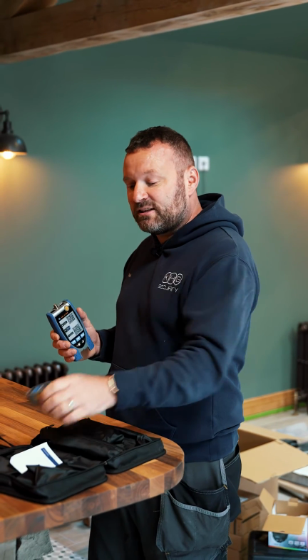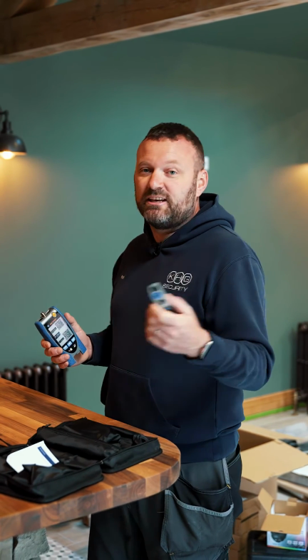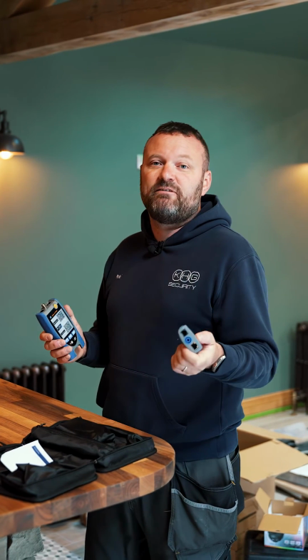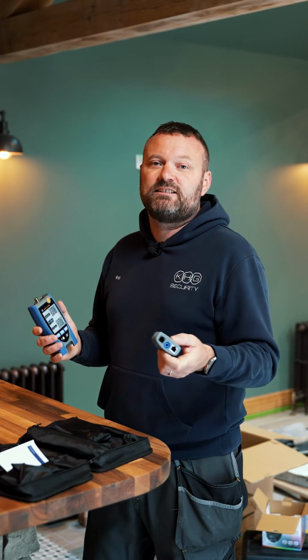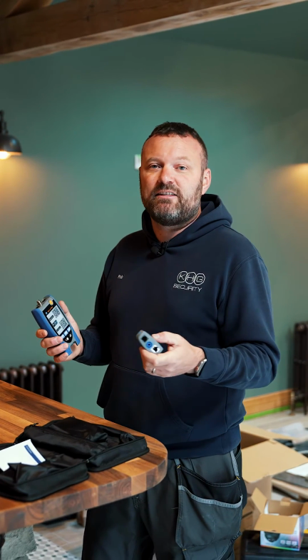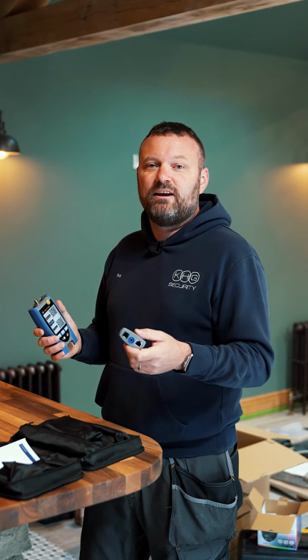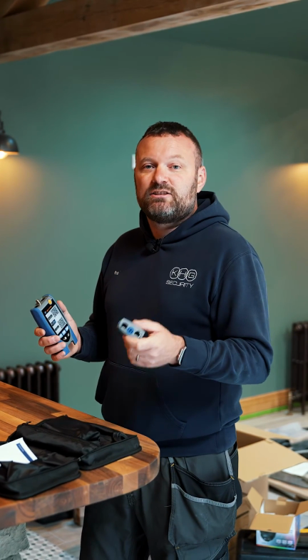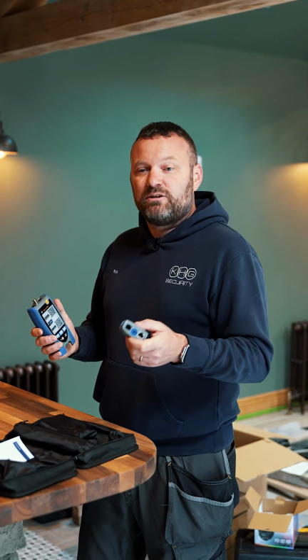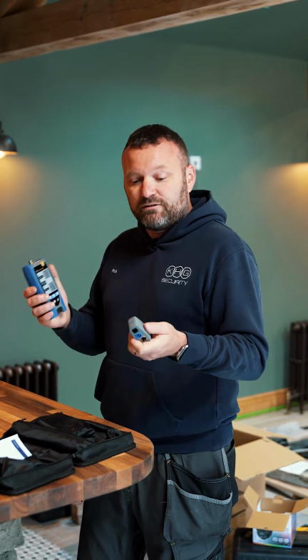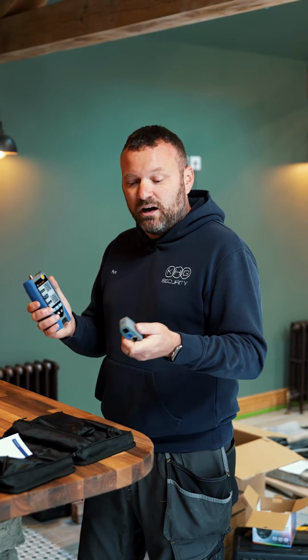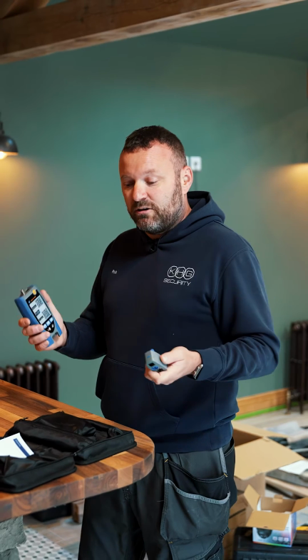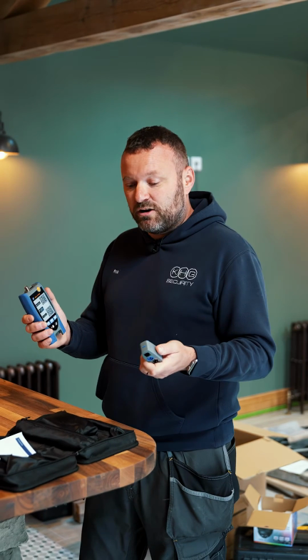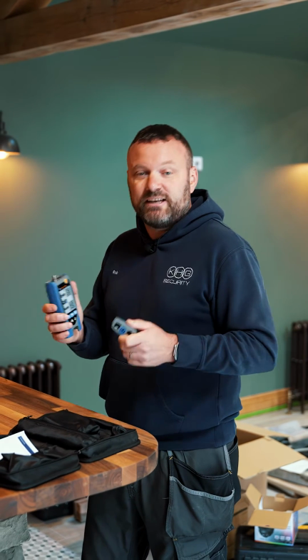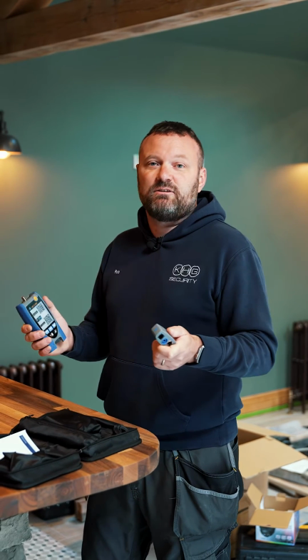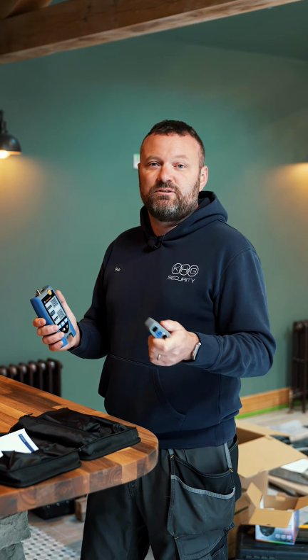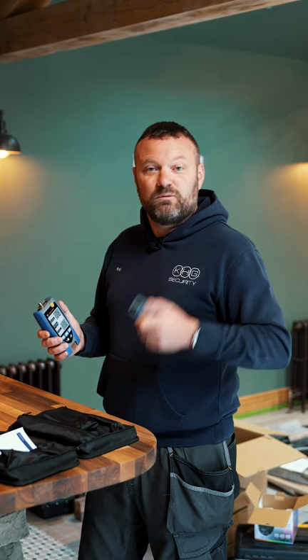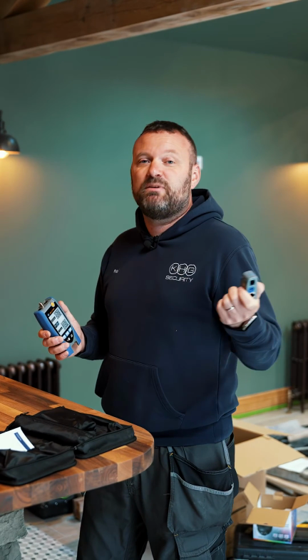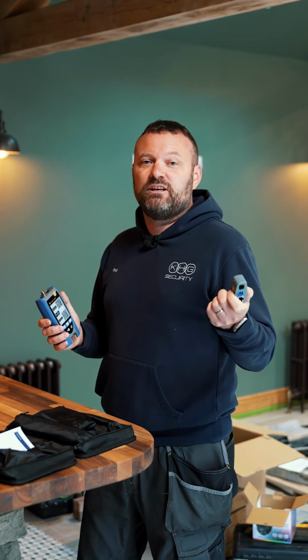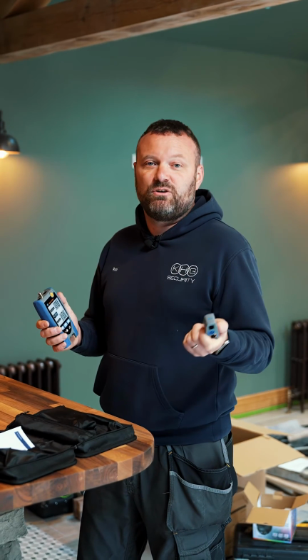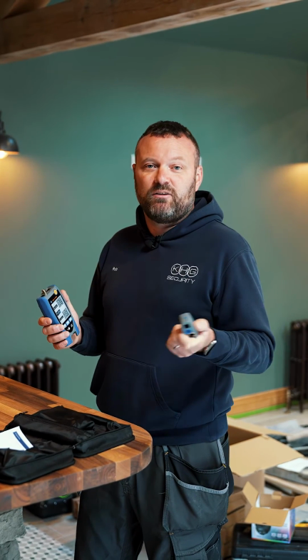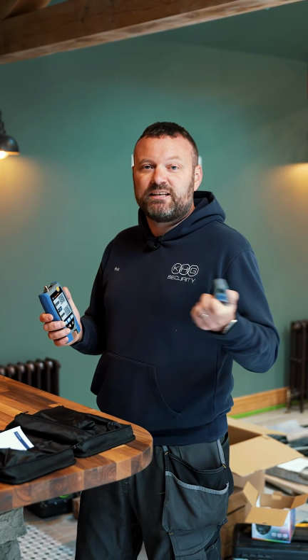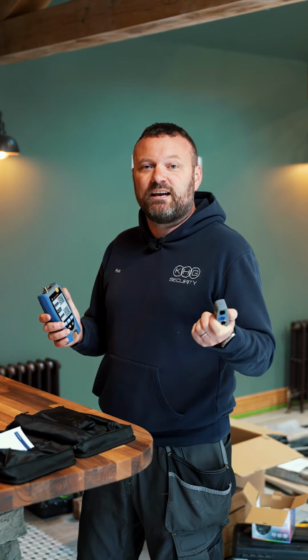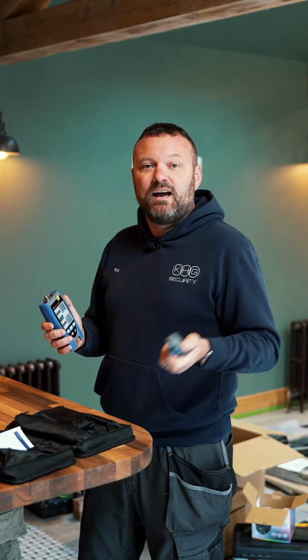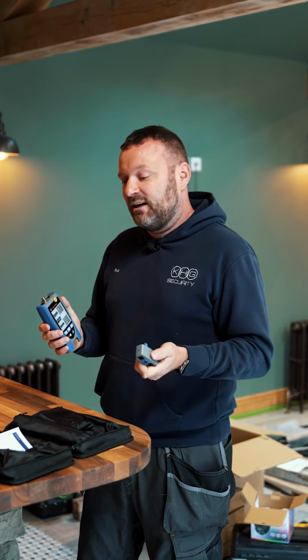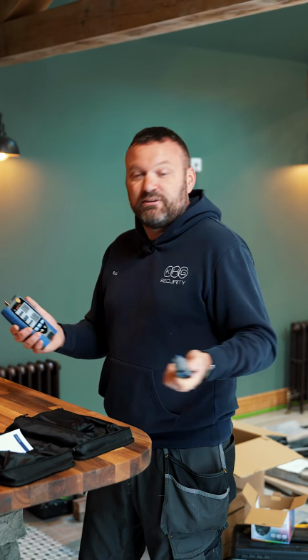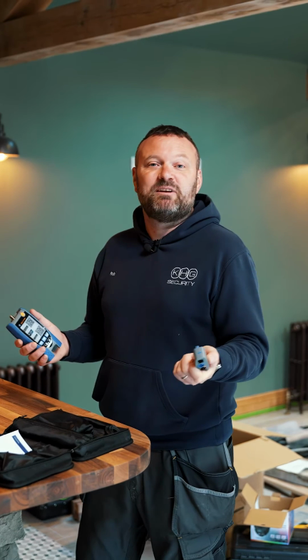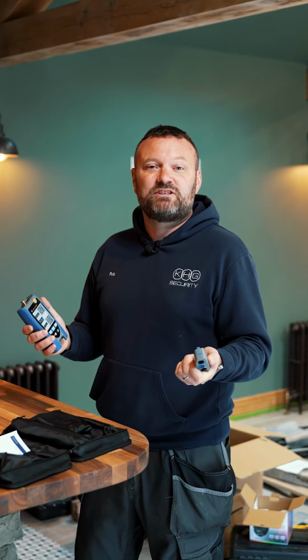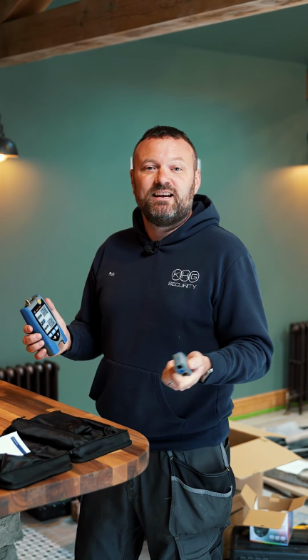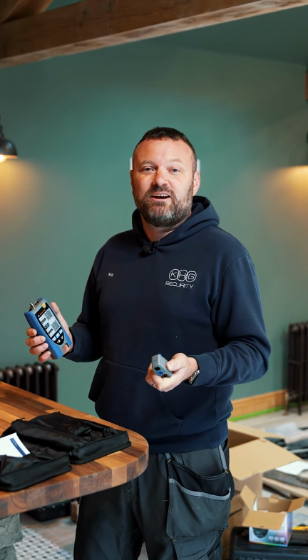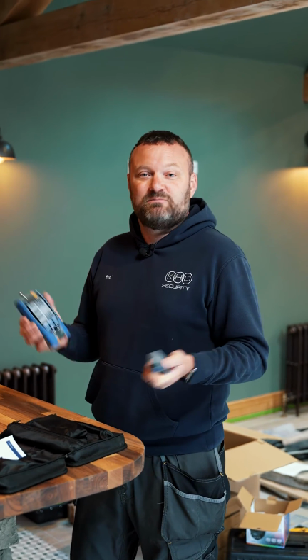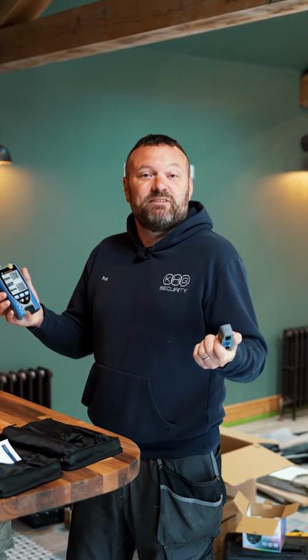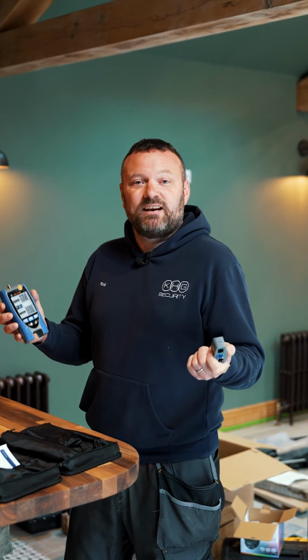There's loads of room for the remote units in the bag so you can keep everything together. You have got an out-of-the-box, ready-to-go solution. We're going to be using it shortly on this site and it even came with a battery, so we're all ready to go.